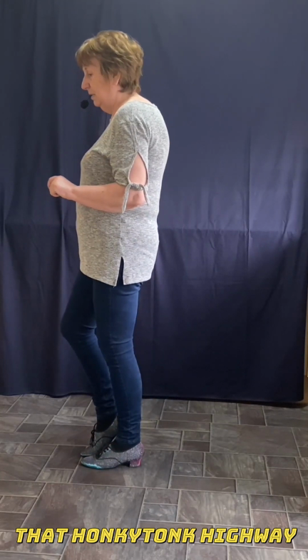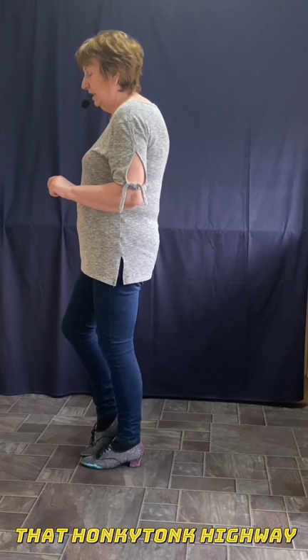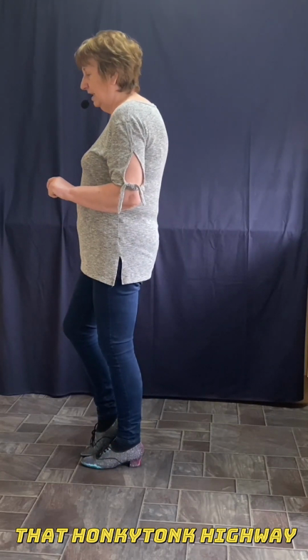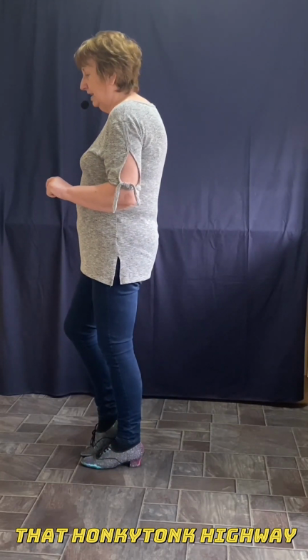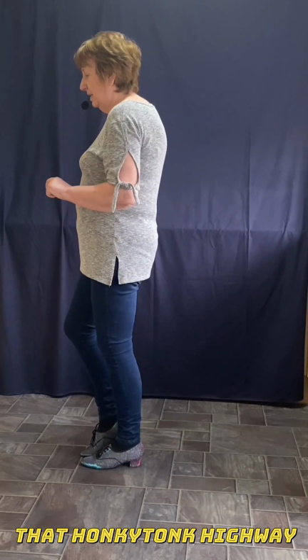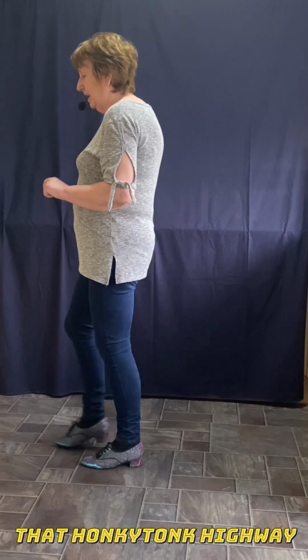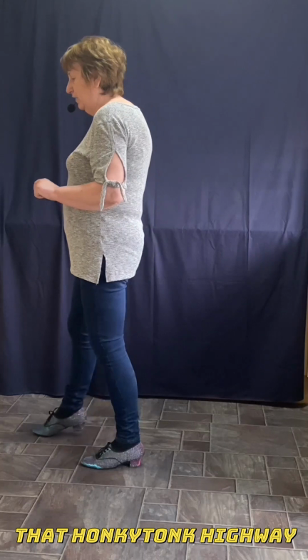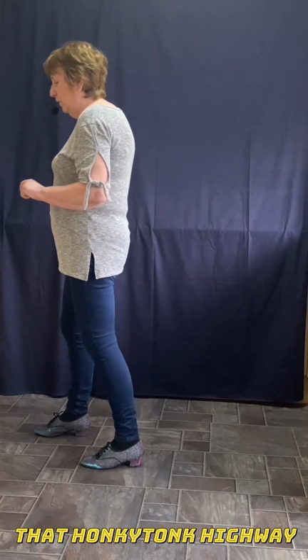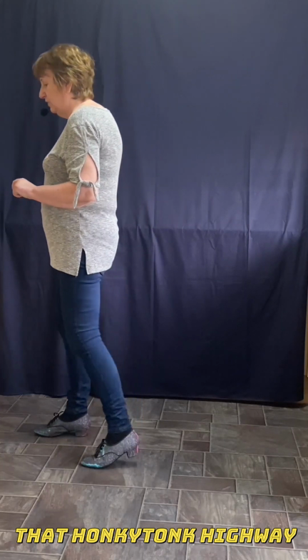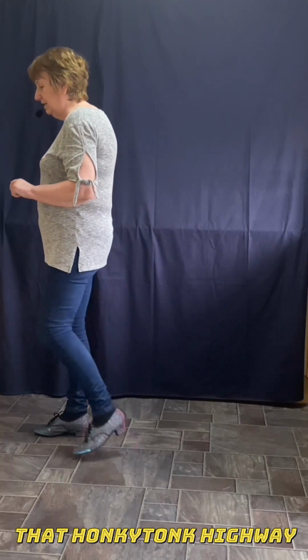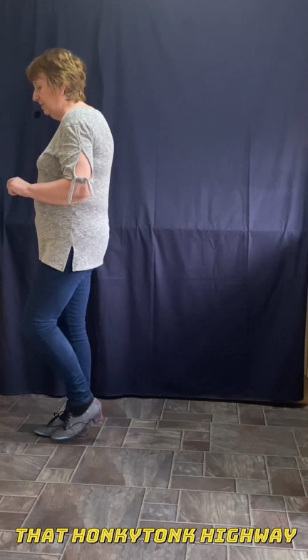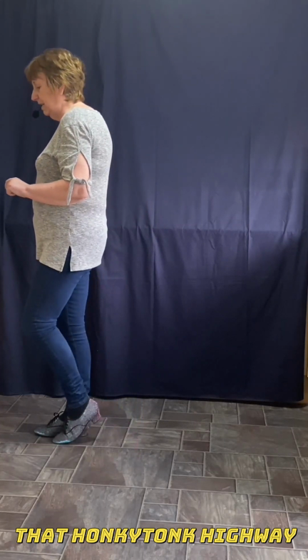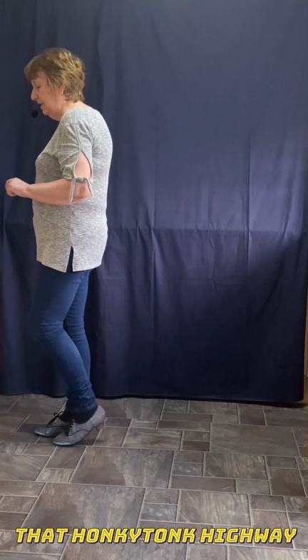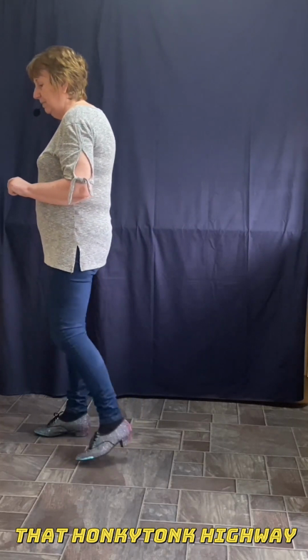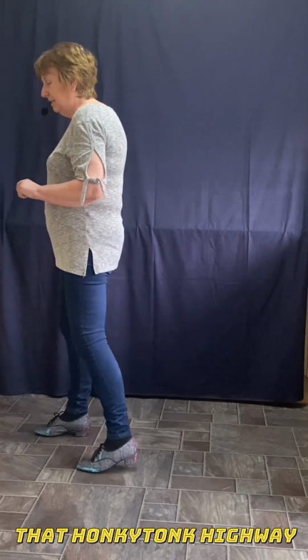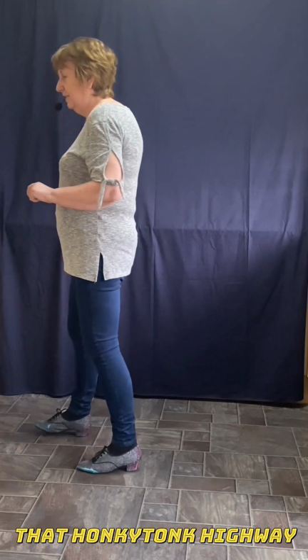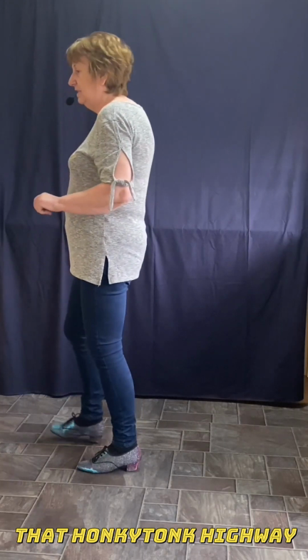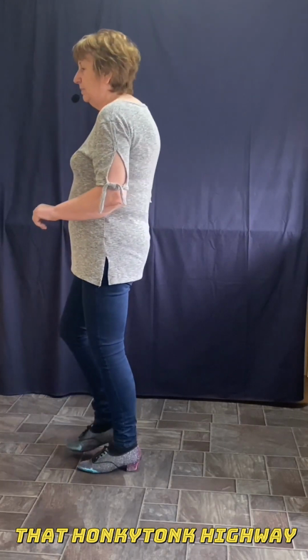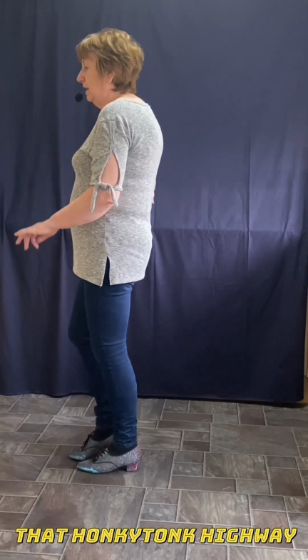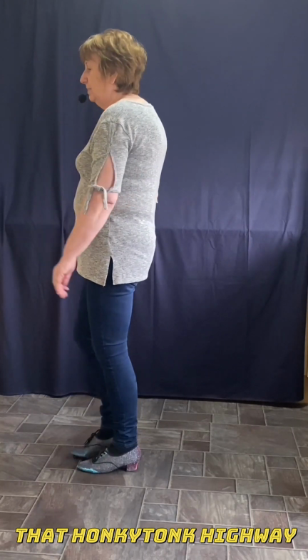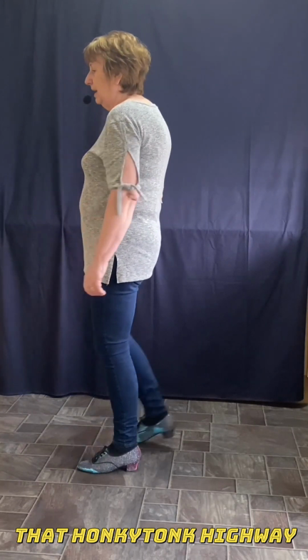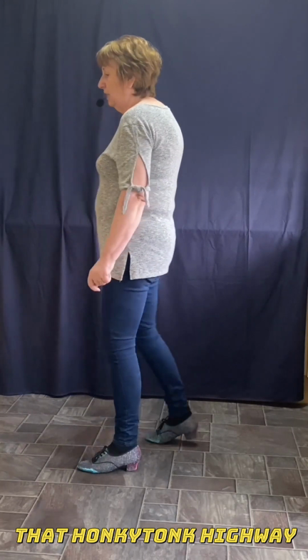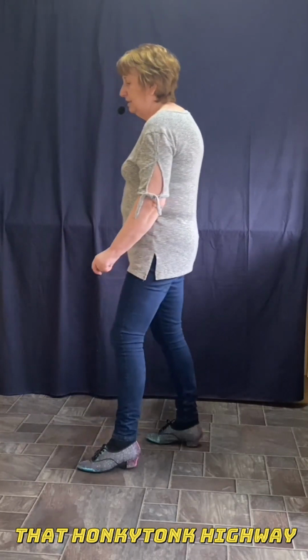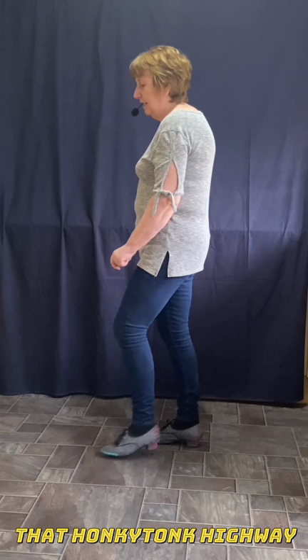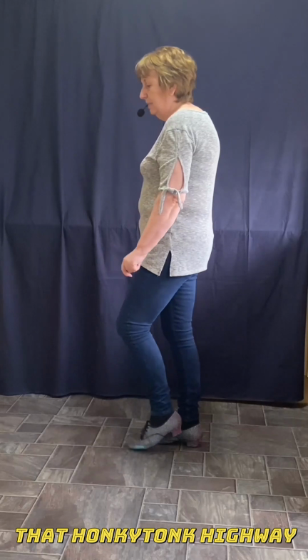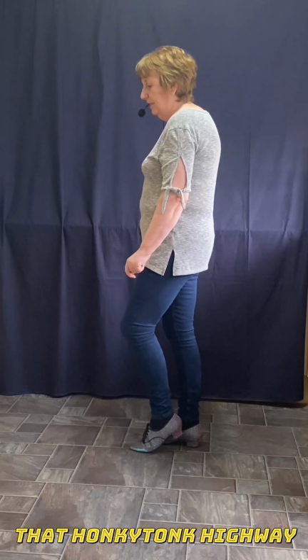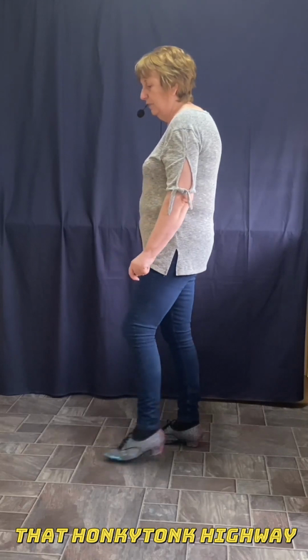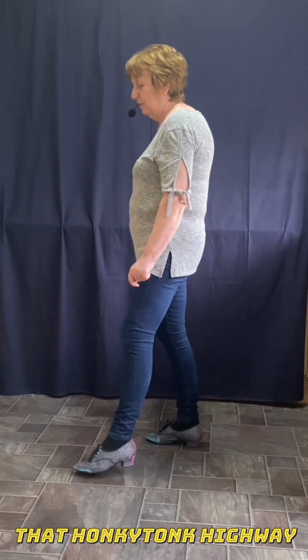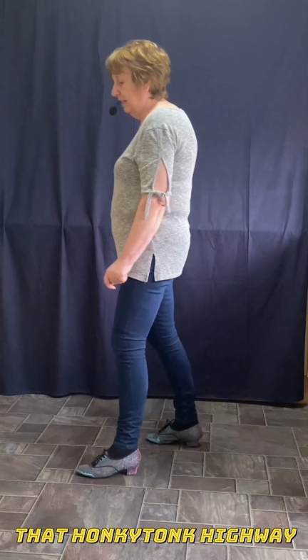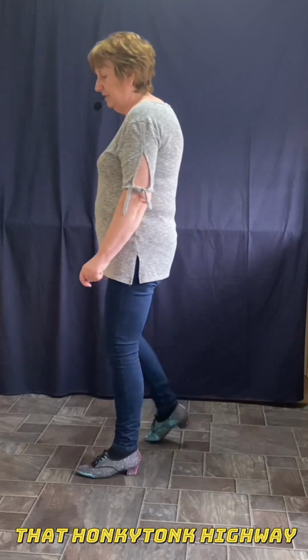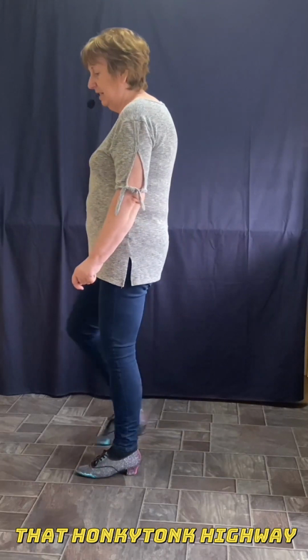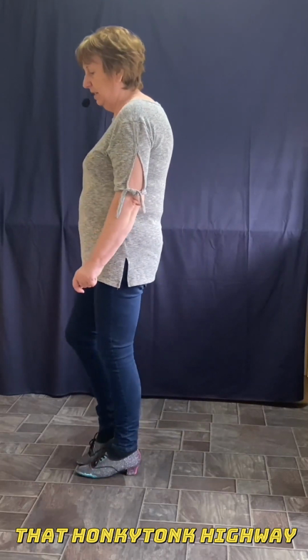So that K step again. You're forward right, tap left. Back left, tap right. Back right, tap left. Forward left, tap right.